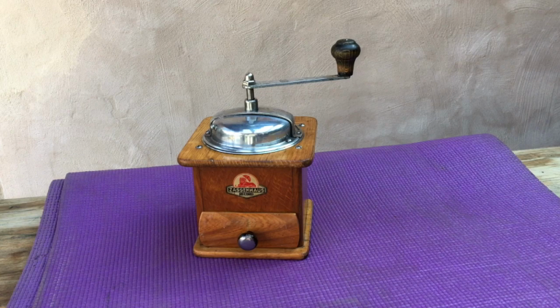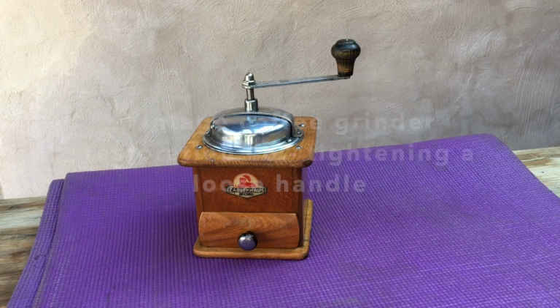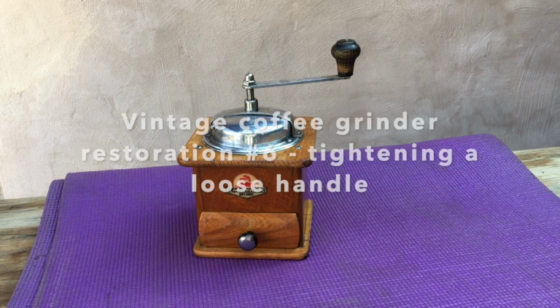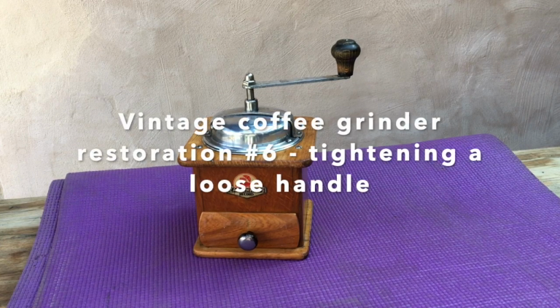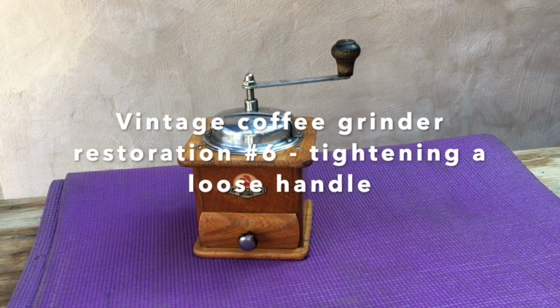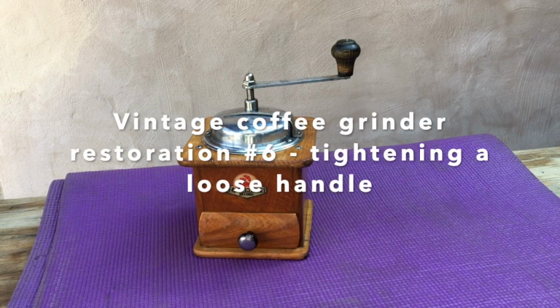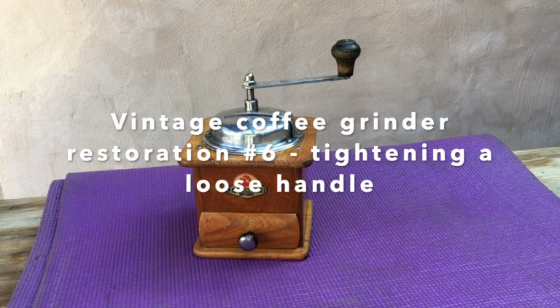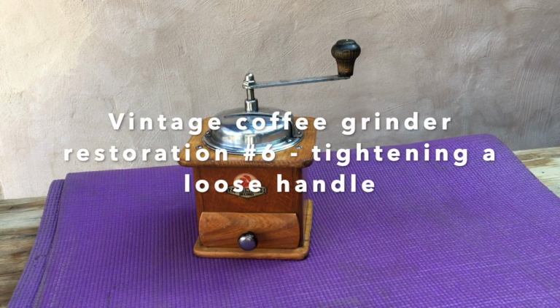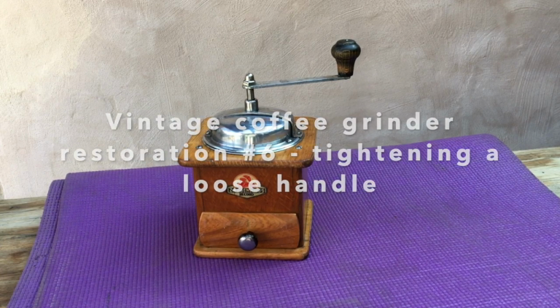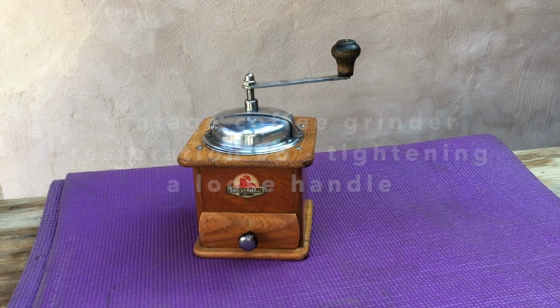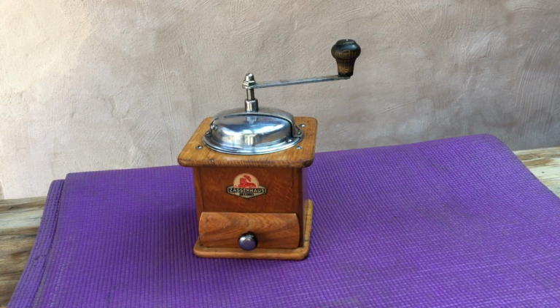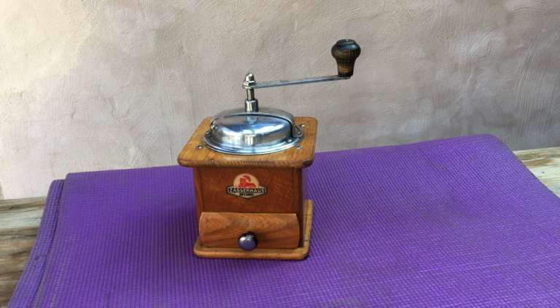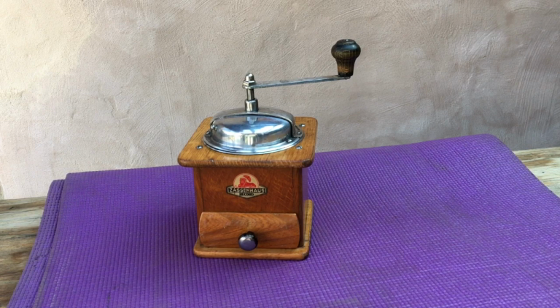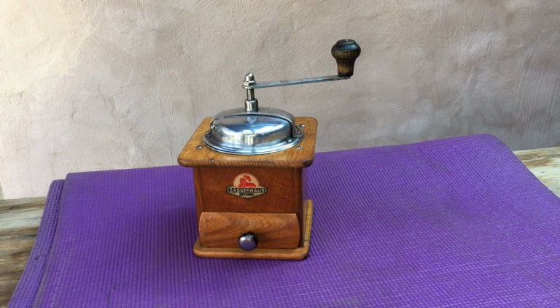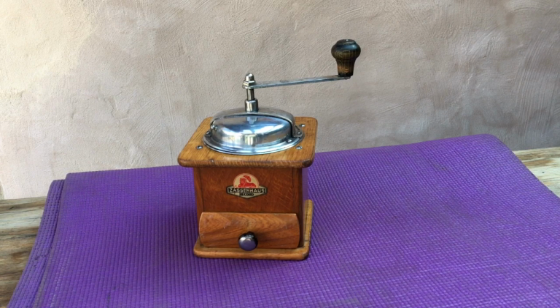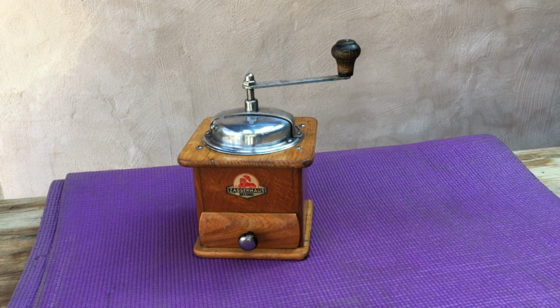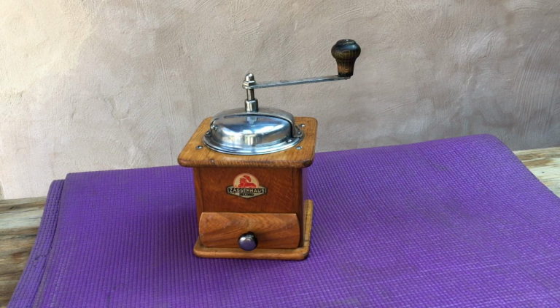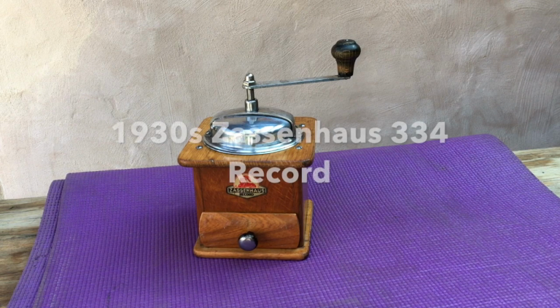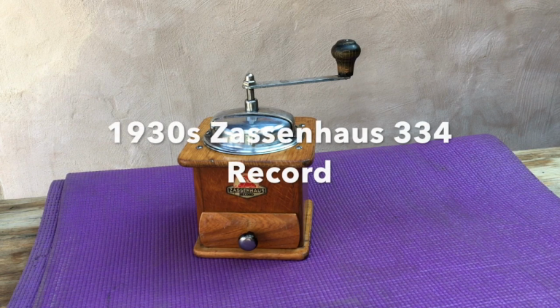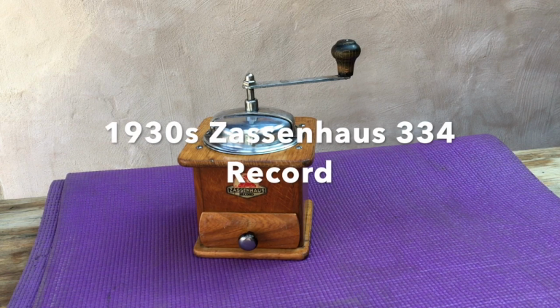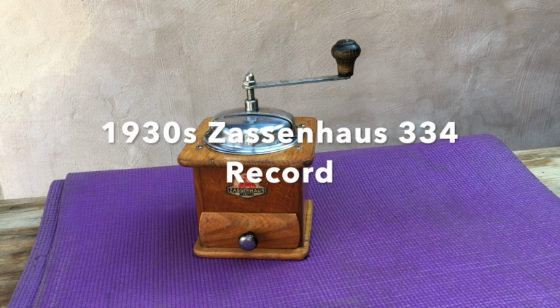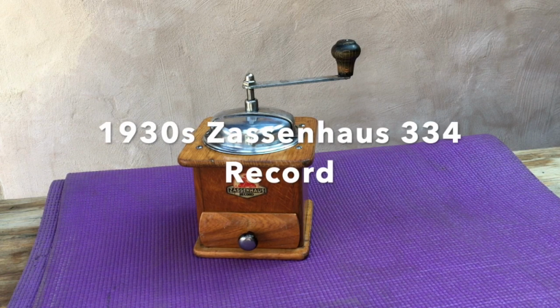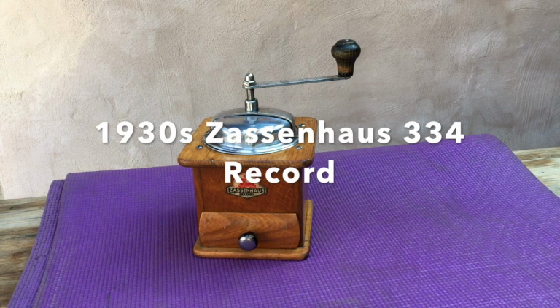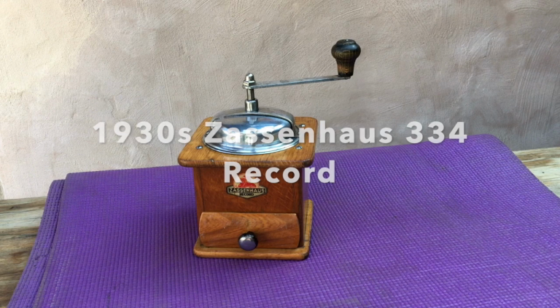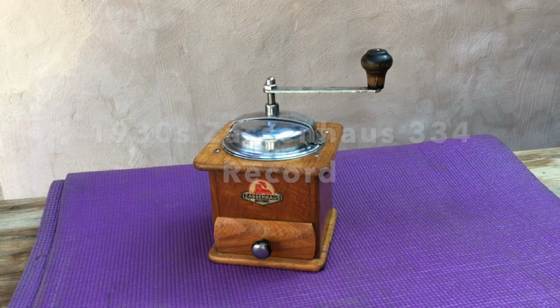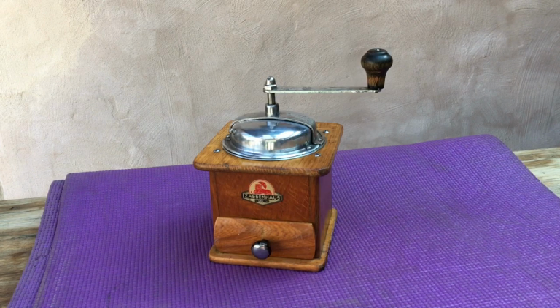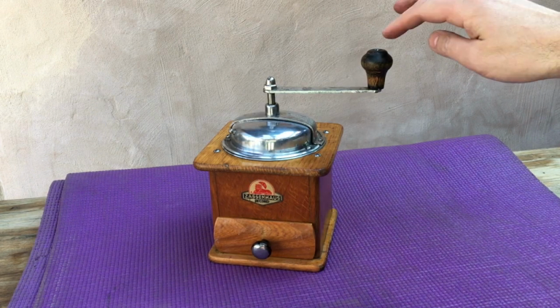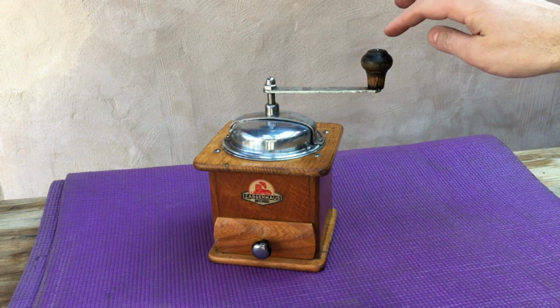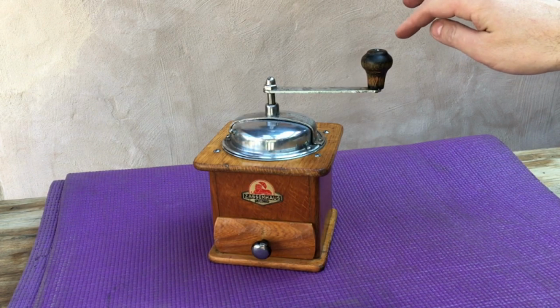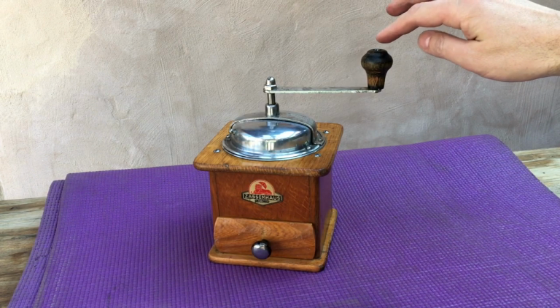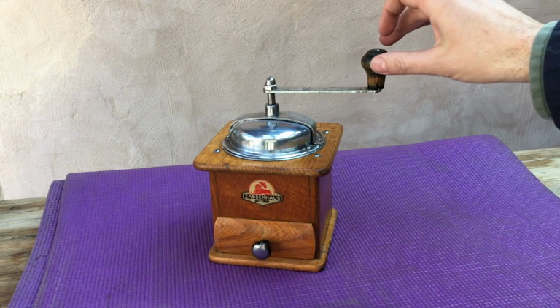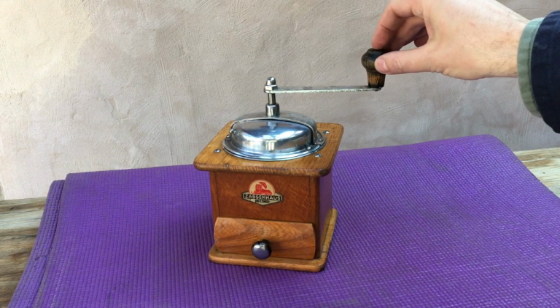Hello, welcome to this quick video on restoration techniques for vintage manual conical burr coffee grinders. In this case we have a 1930s Zassenhaus 334 Record. So let's talk about the issue we've got today.